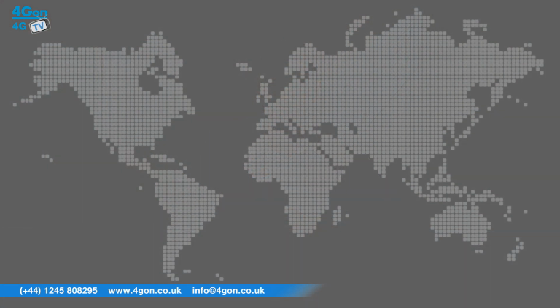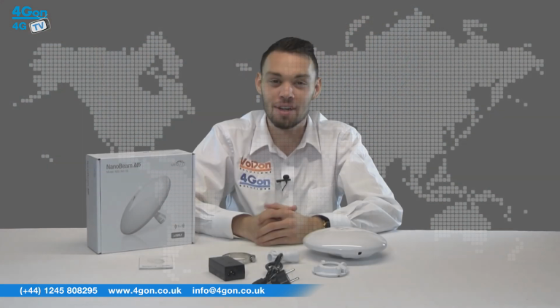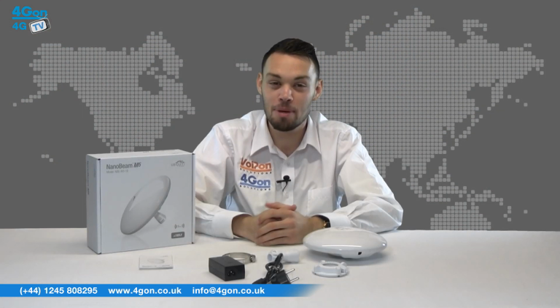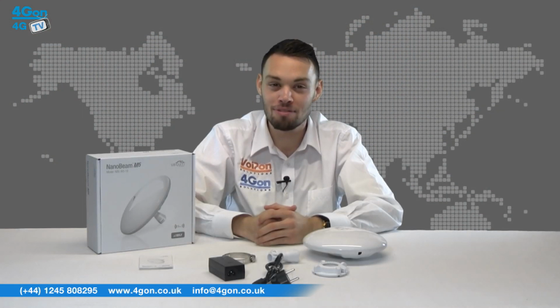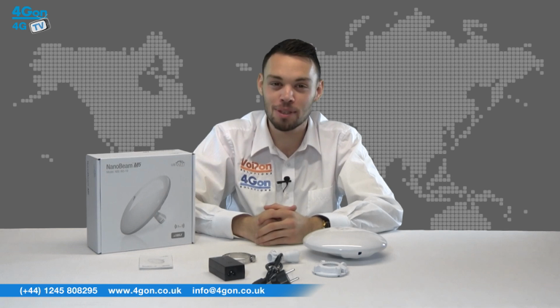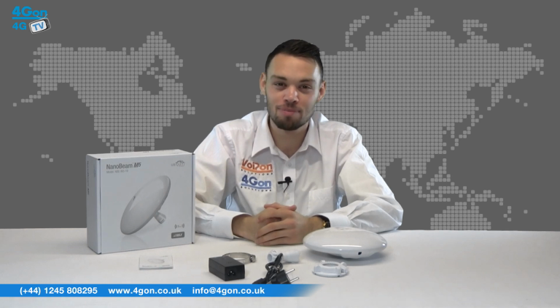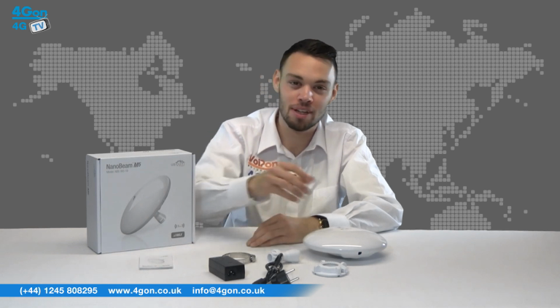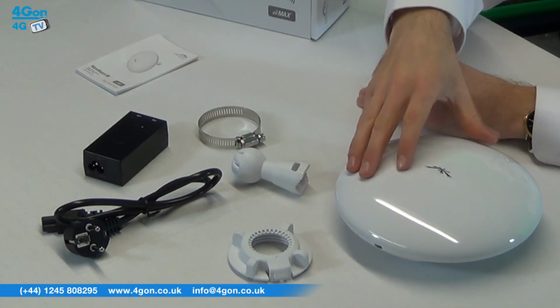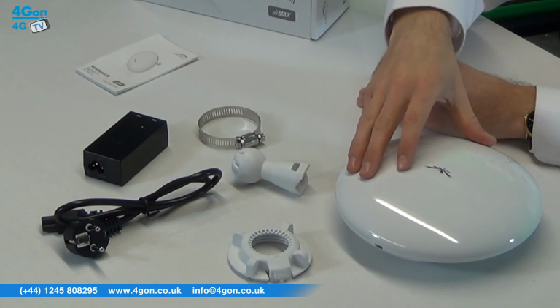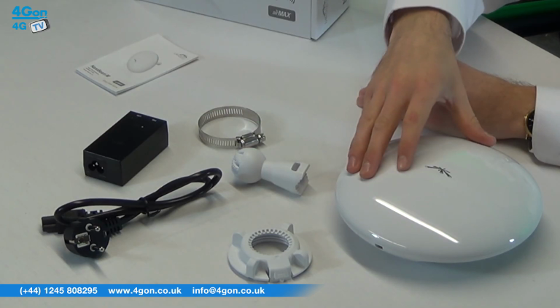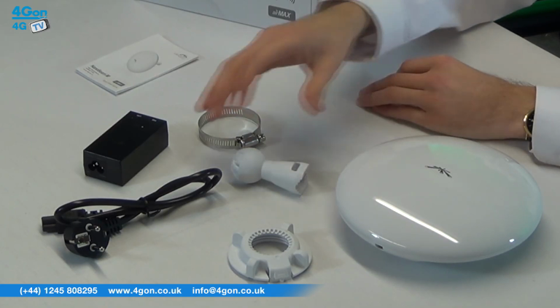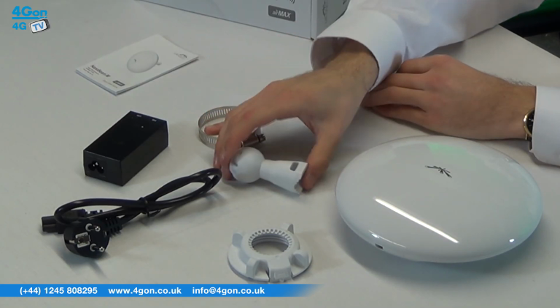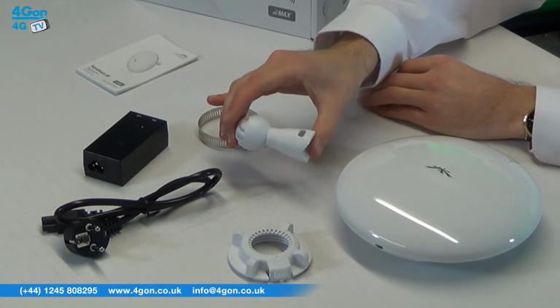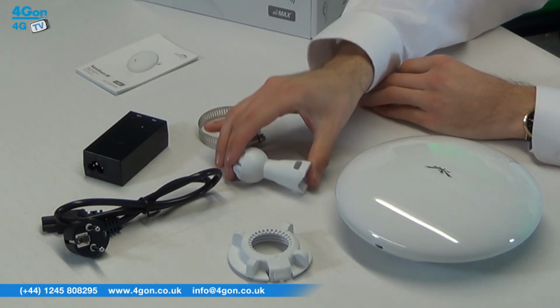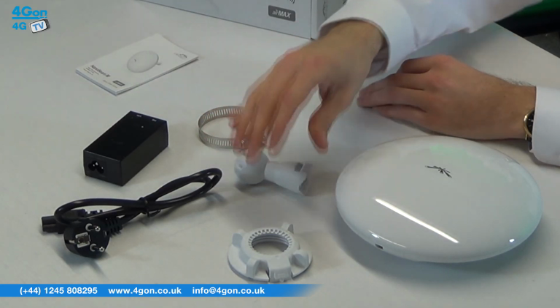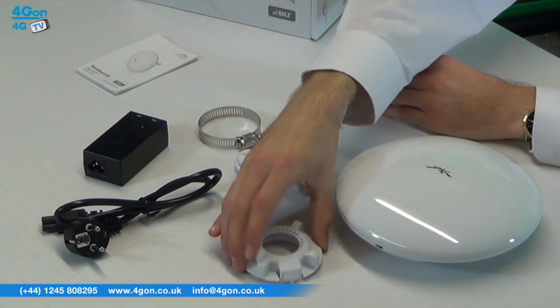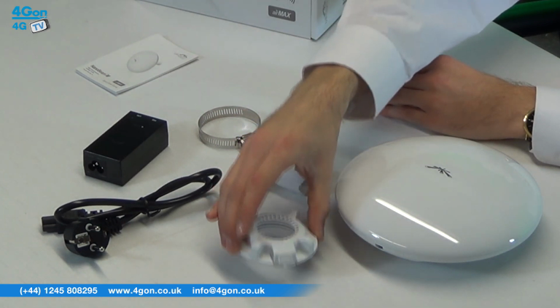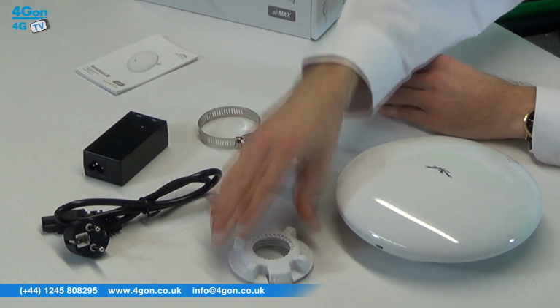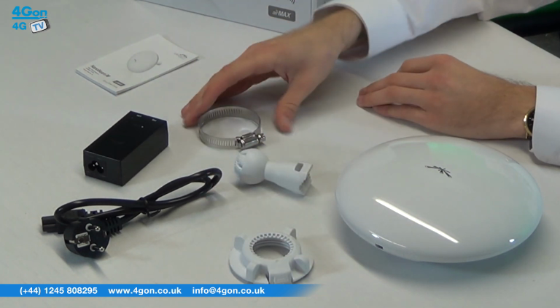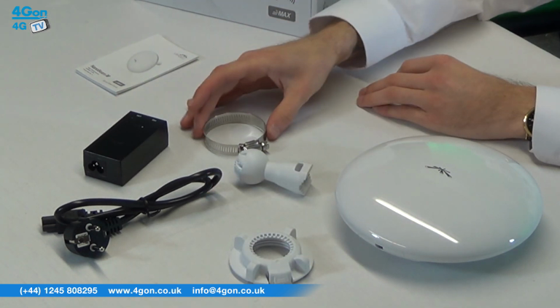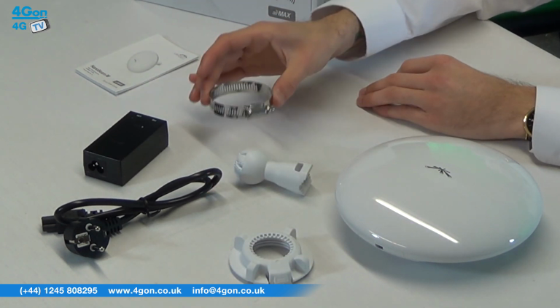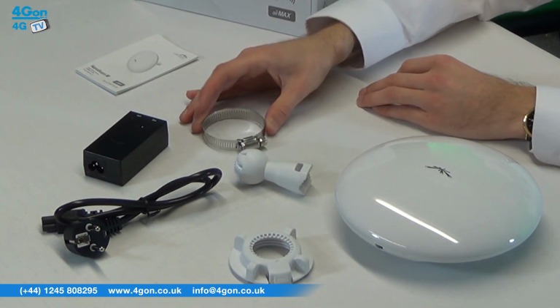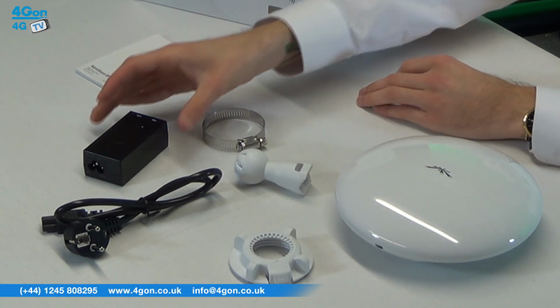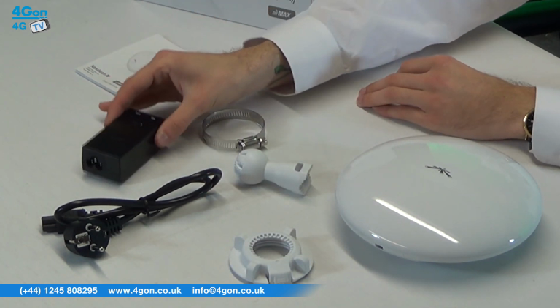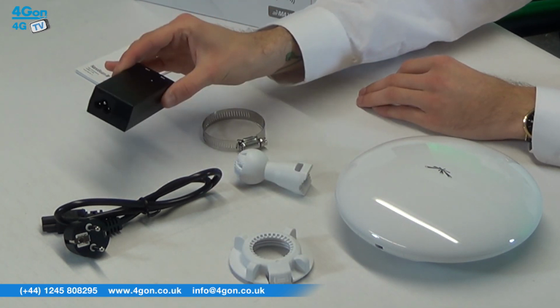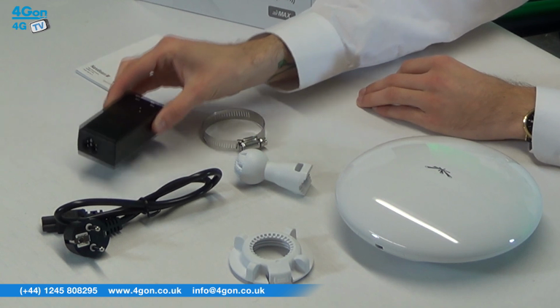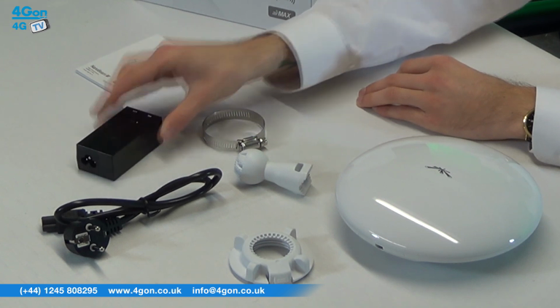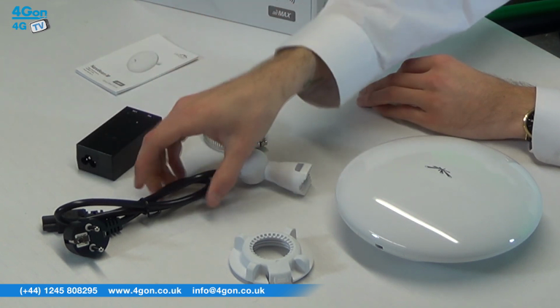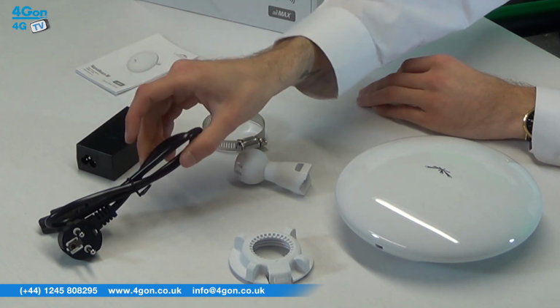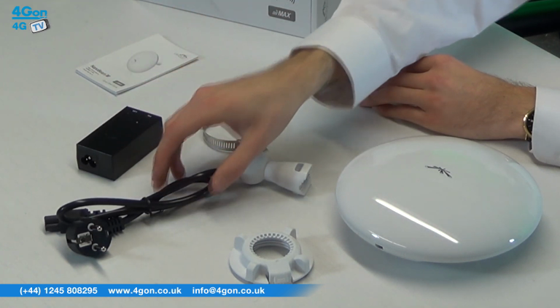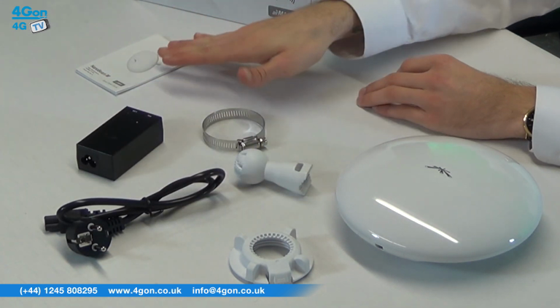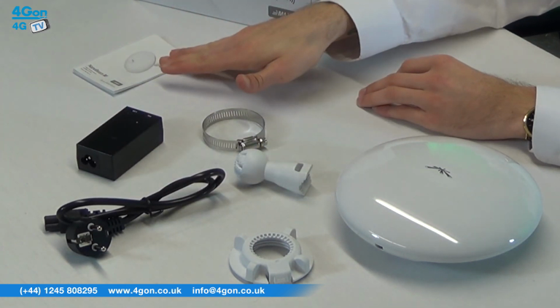The Nanobeam M5 comes complete with the Nanobeam M5 unit, ball joint mount, lock ring, metal strap, a 24V PoE adapter, power cord, and quick start guide.